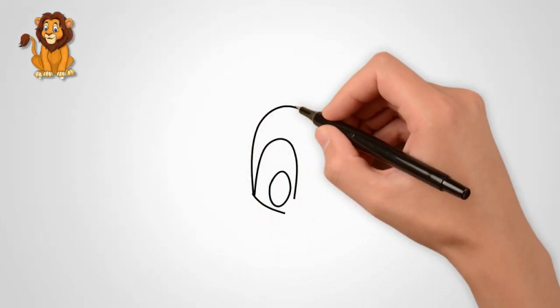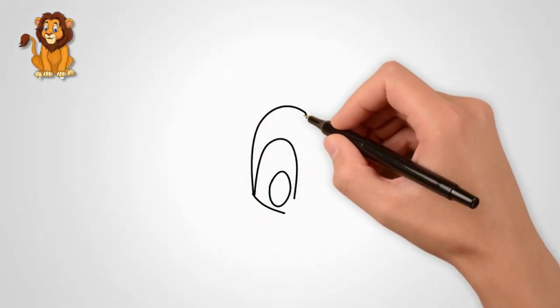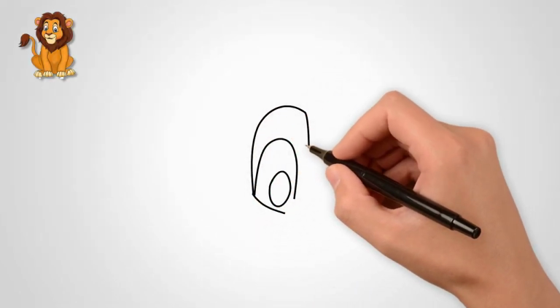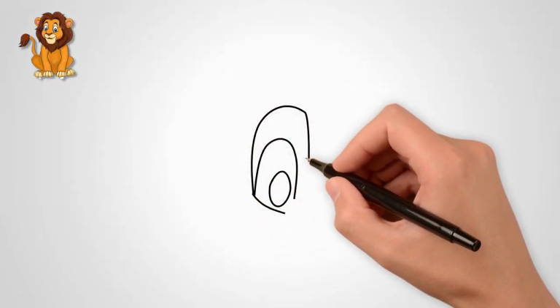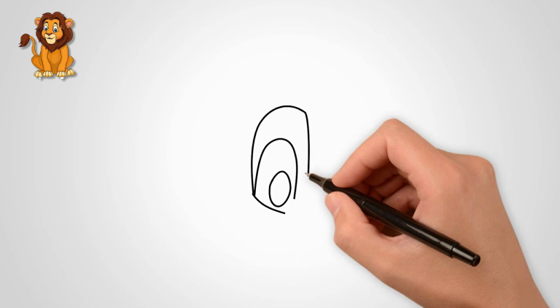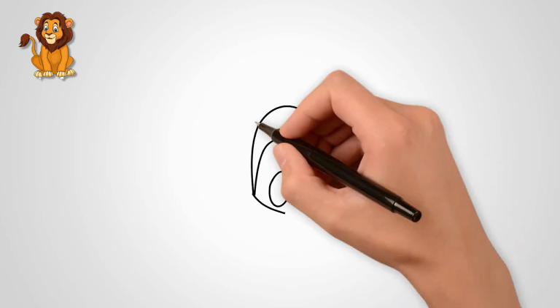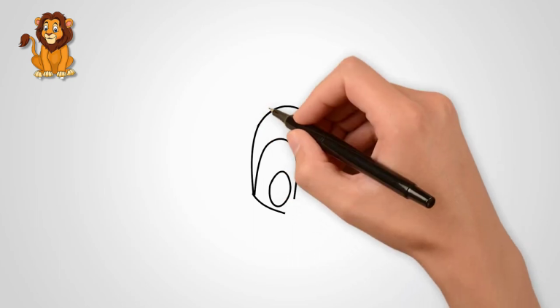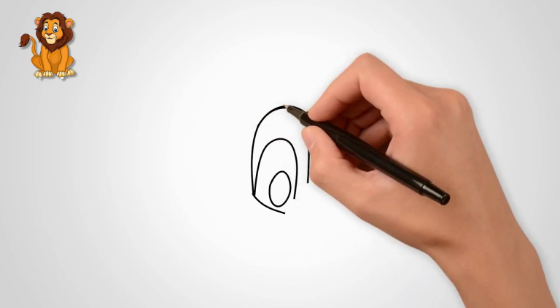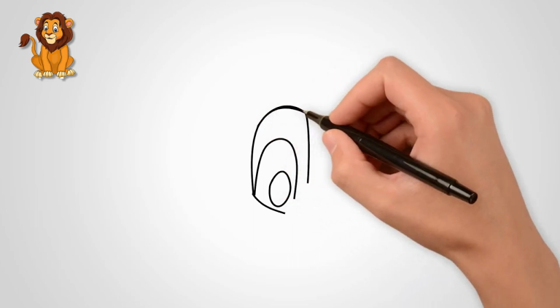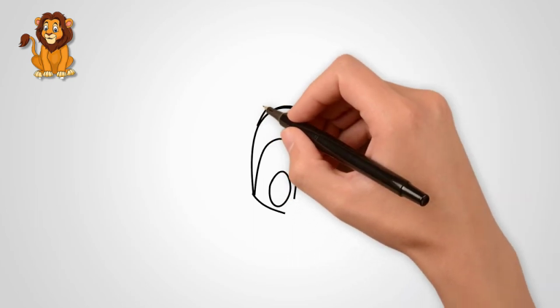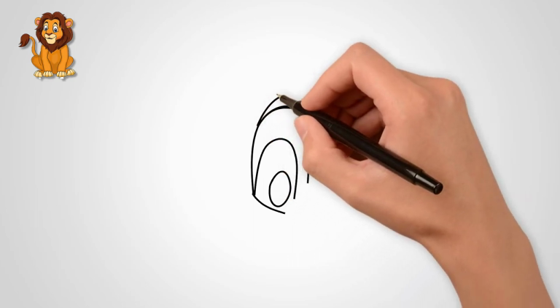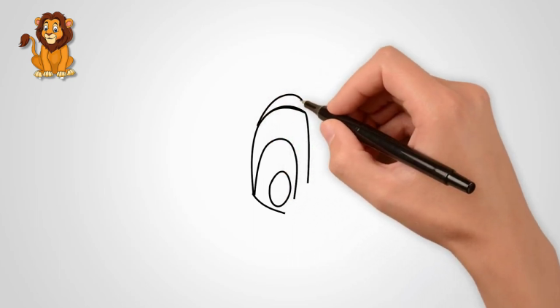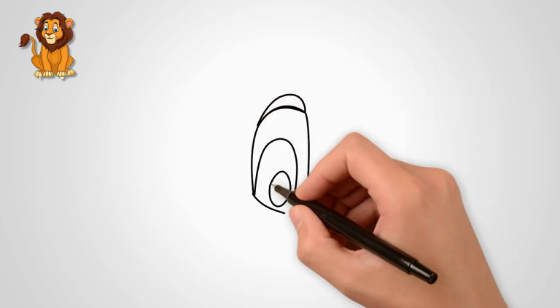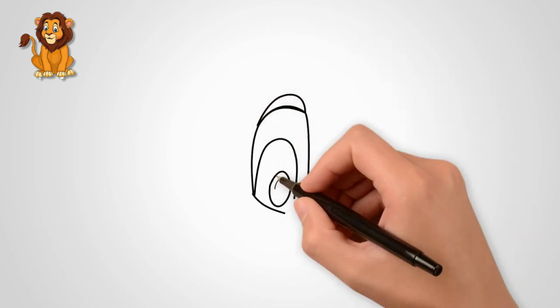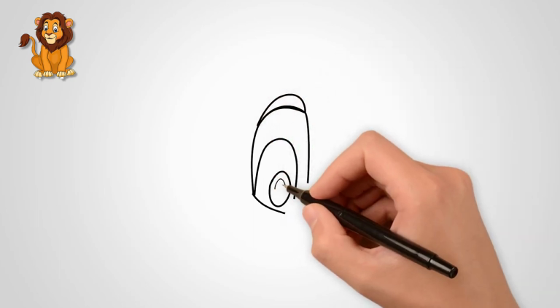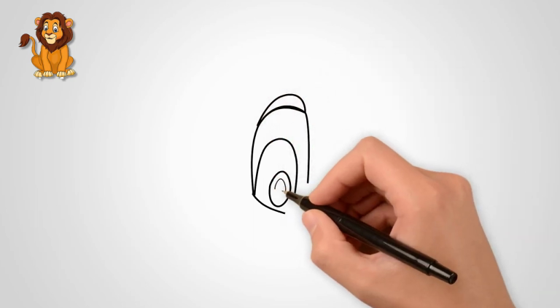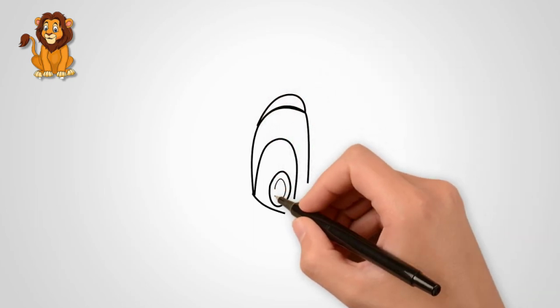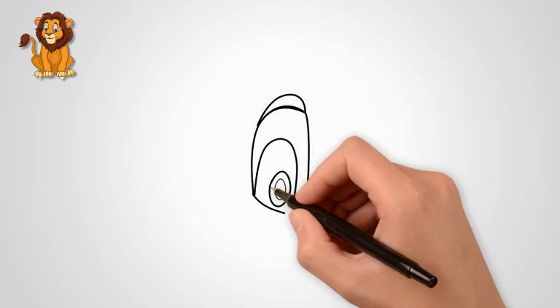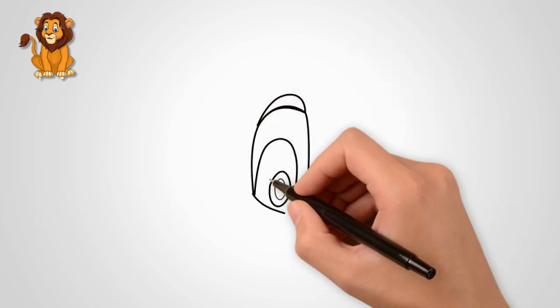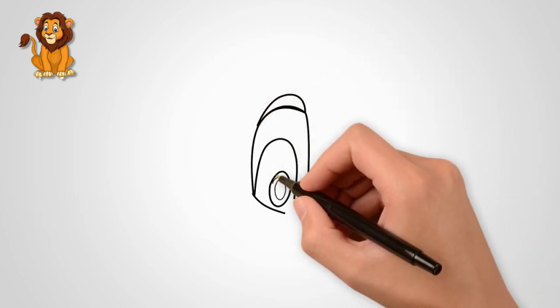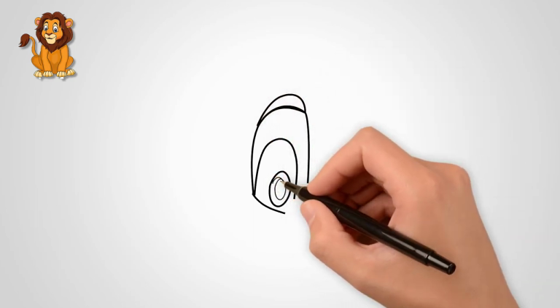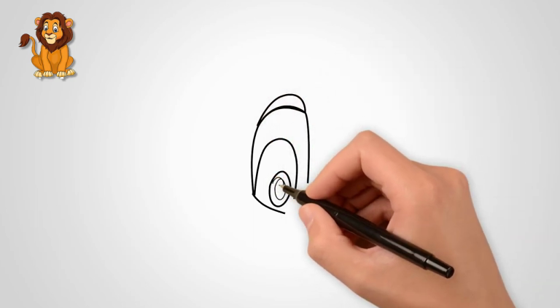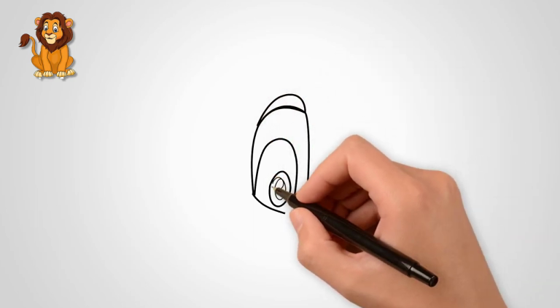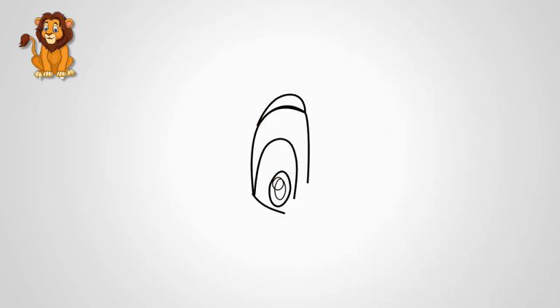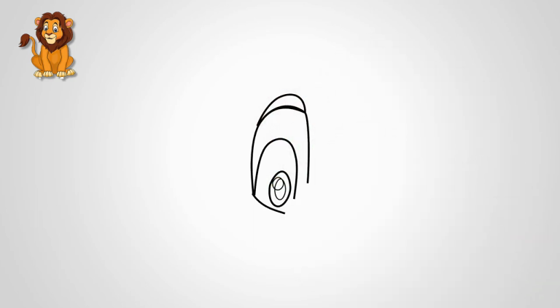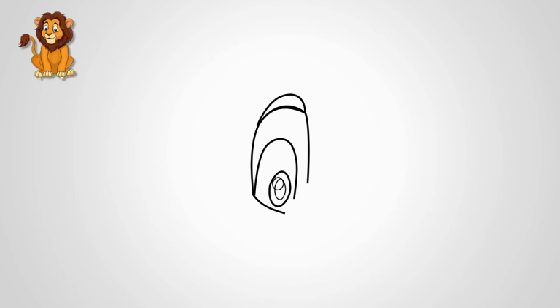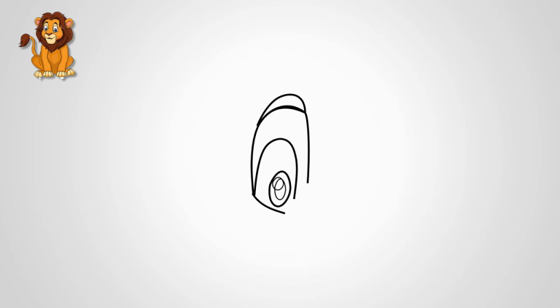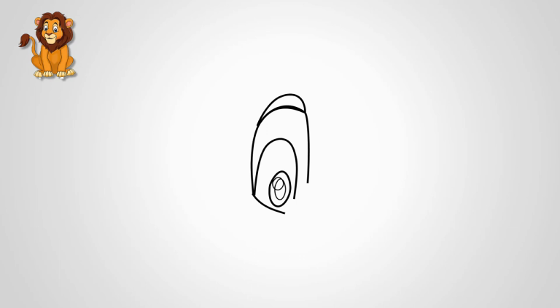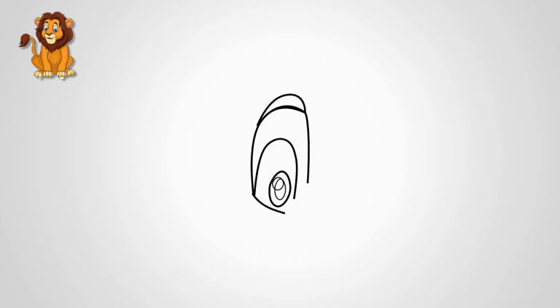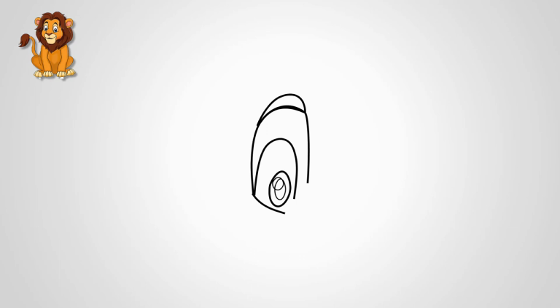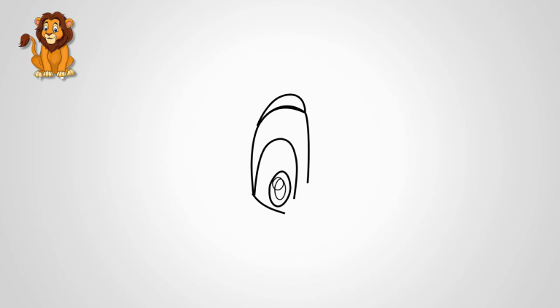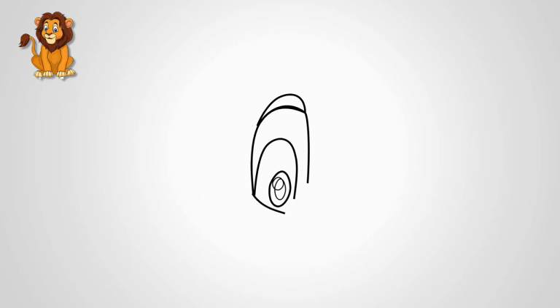First we draw the eyes. Let's draw one eye. In the middle of the eye draw a pupil. Draw an eyebrow over the eye.